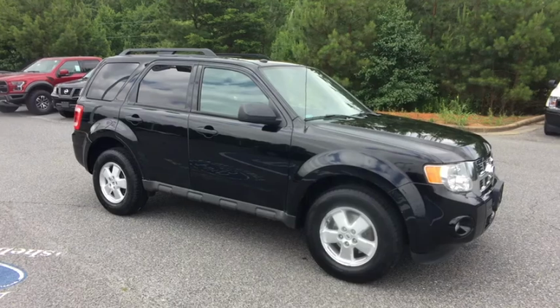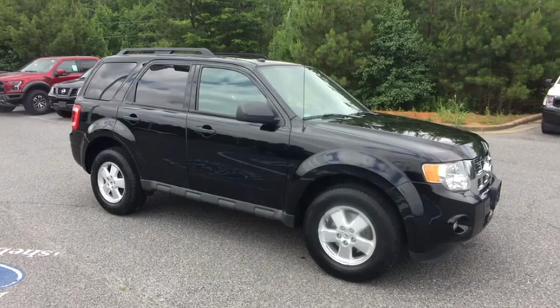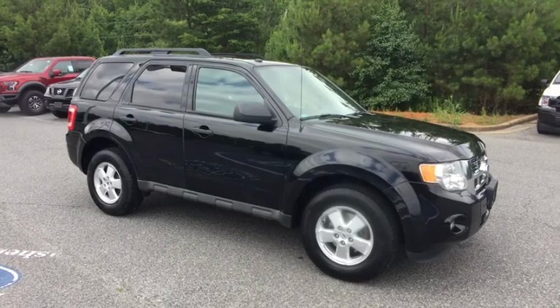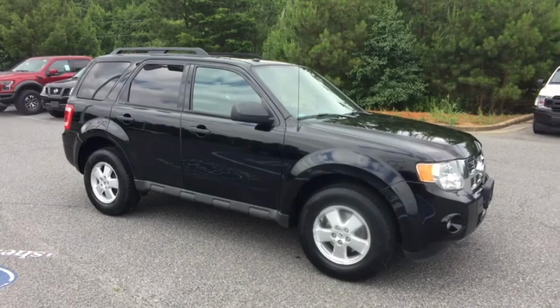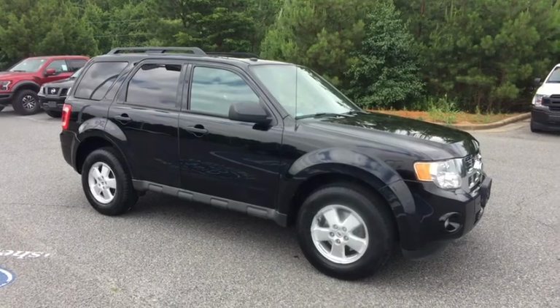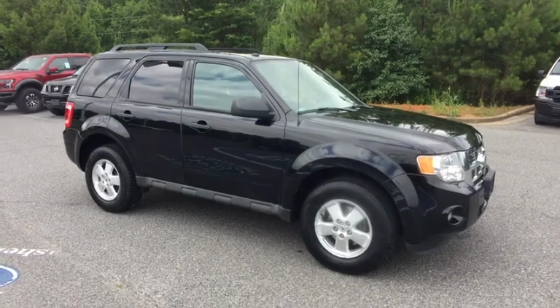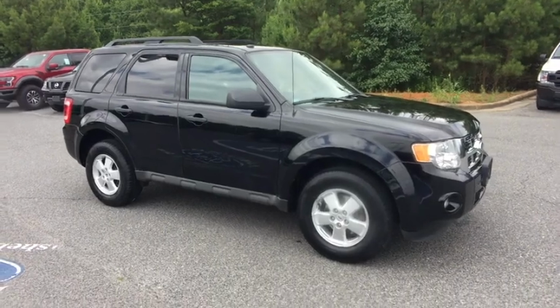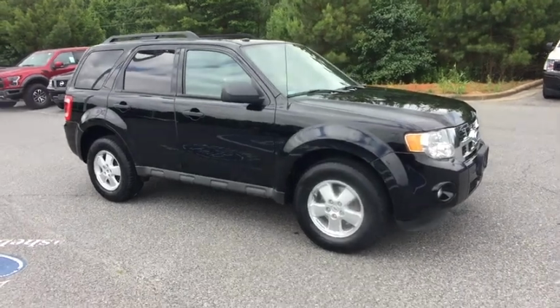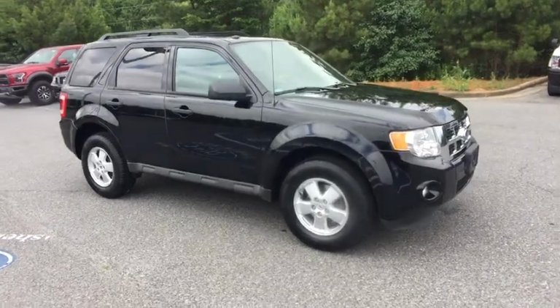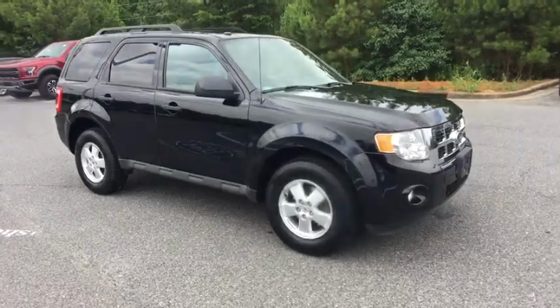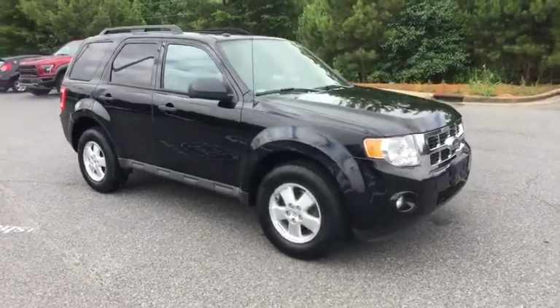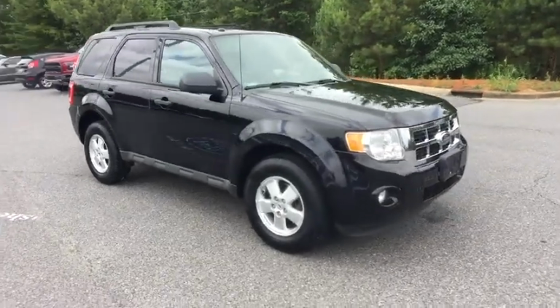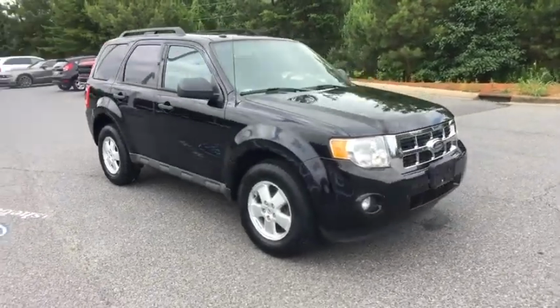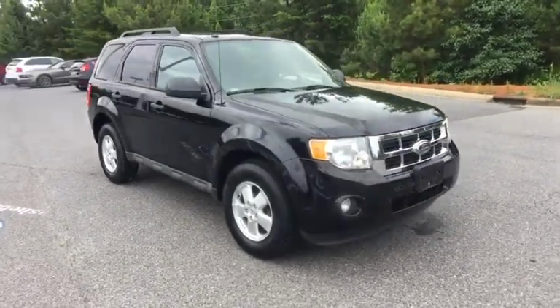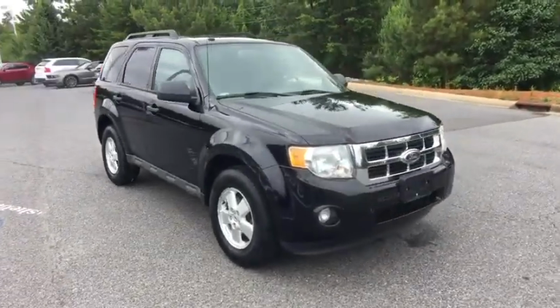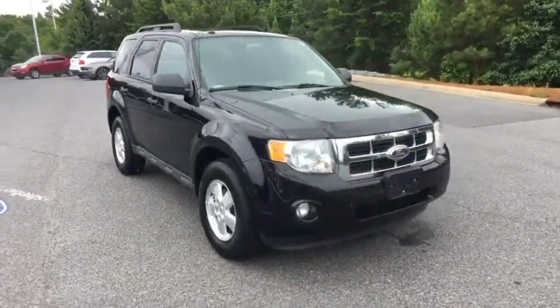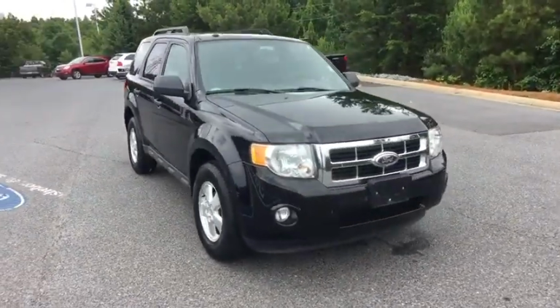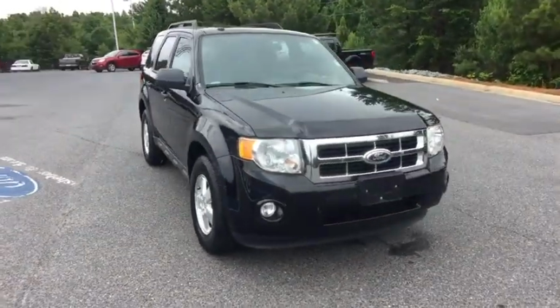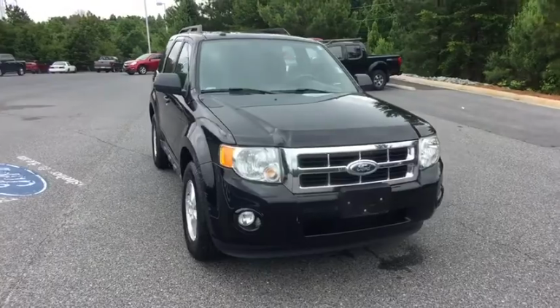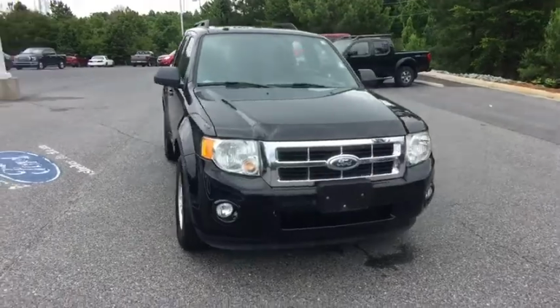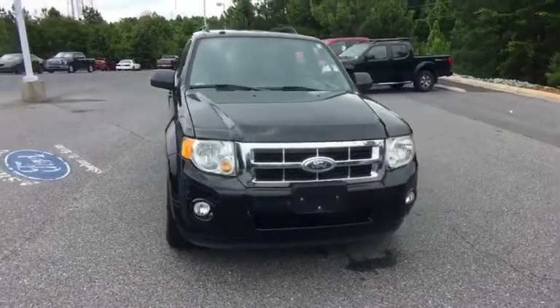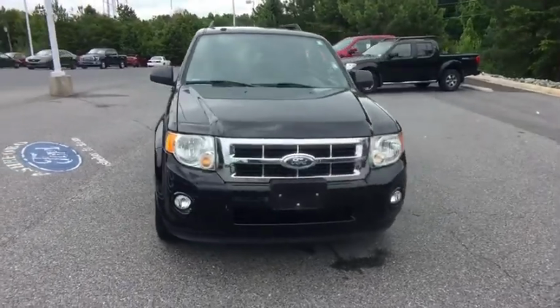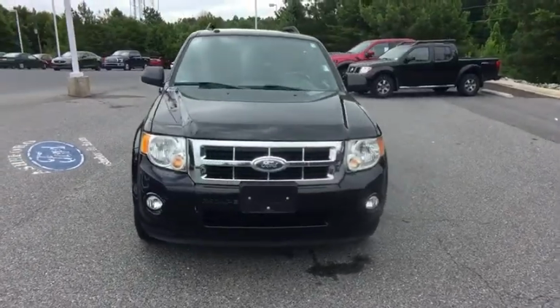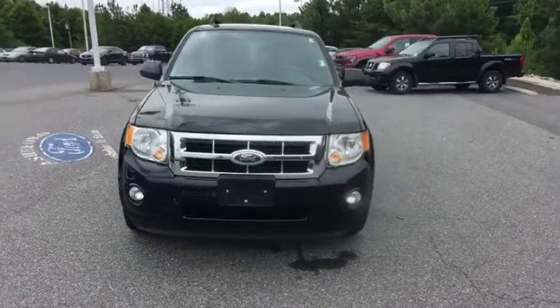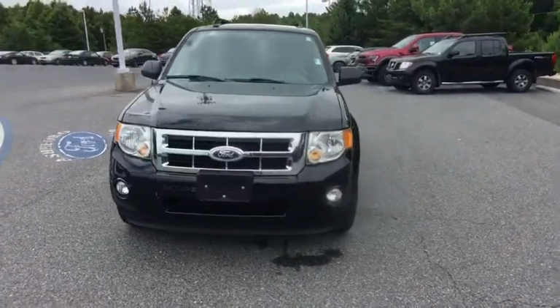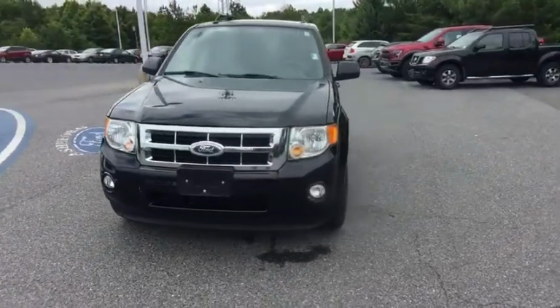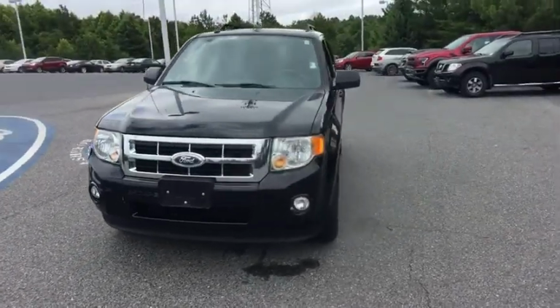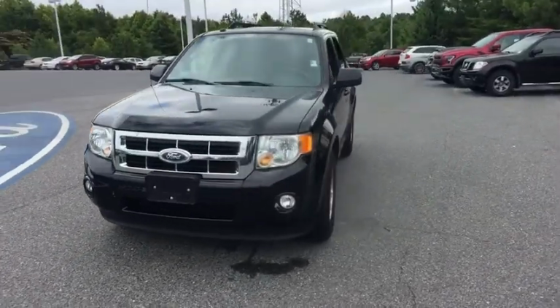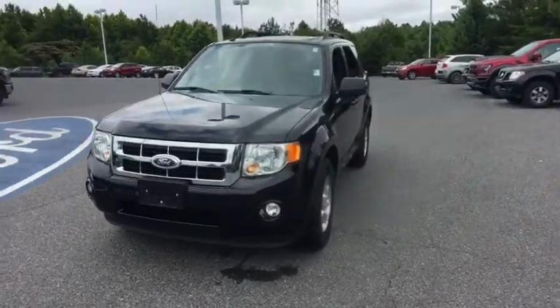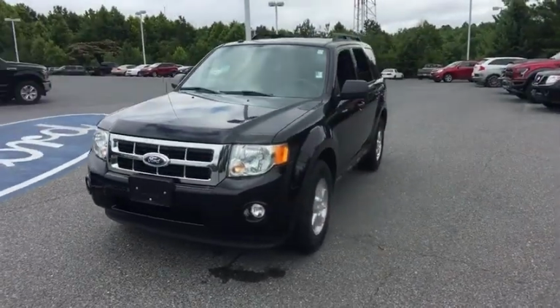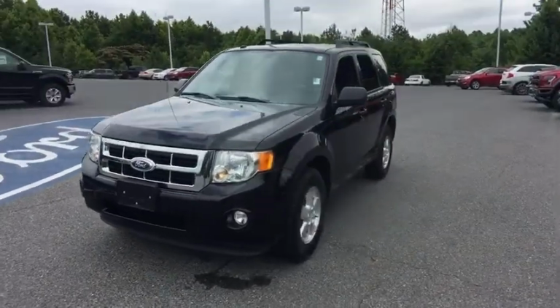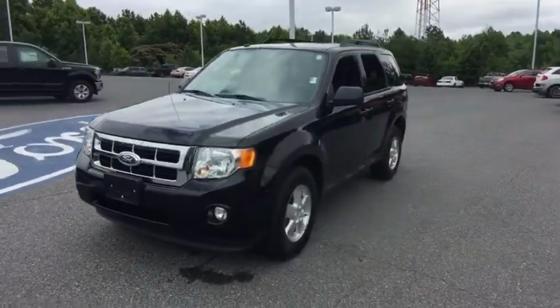The 2012 Ford Escape. Gas engines flex, tow, sip and go with Ford Escape. This vehicle has less than 90,000 miles.